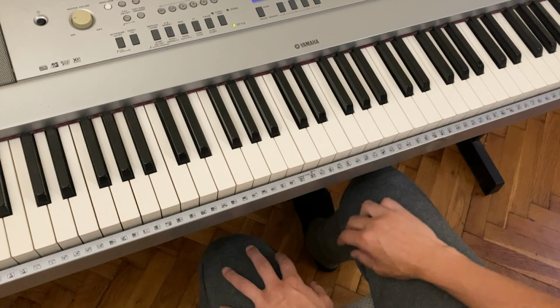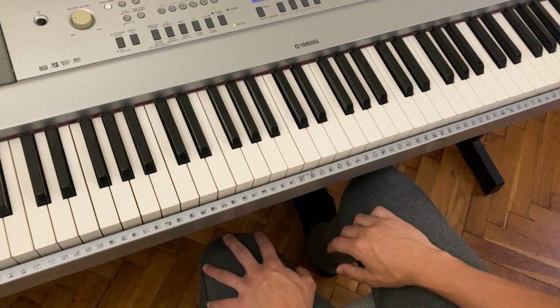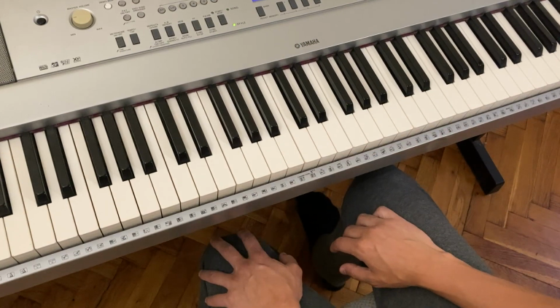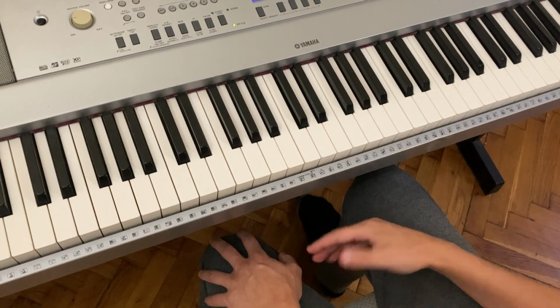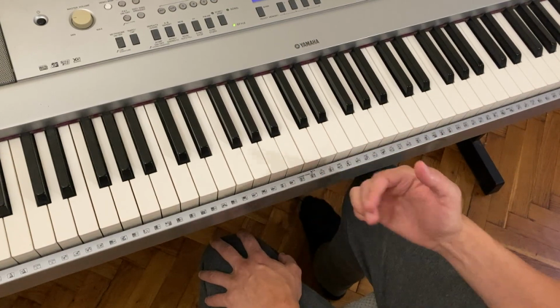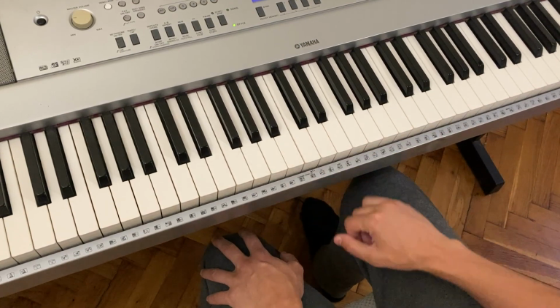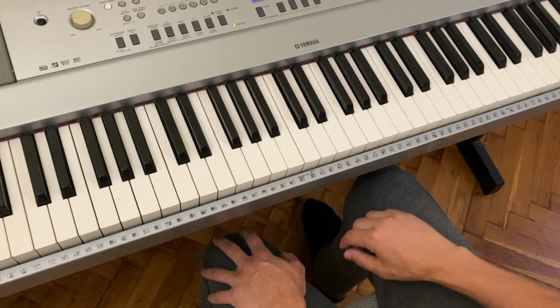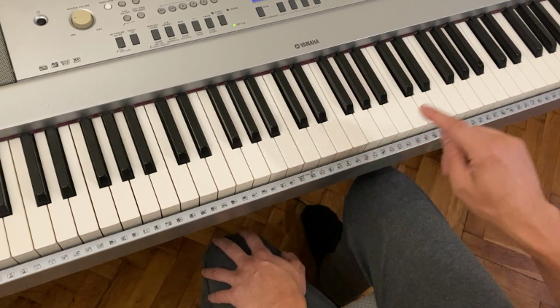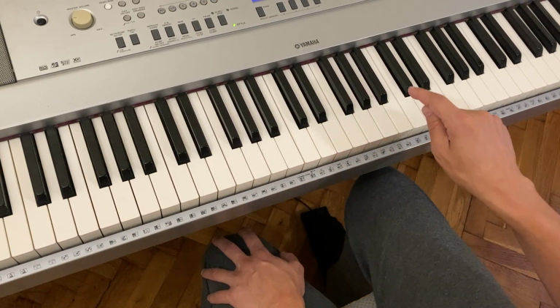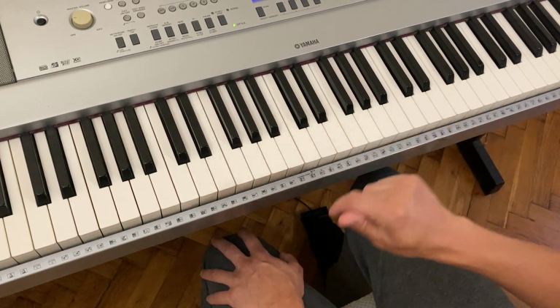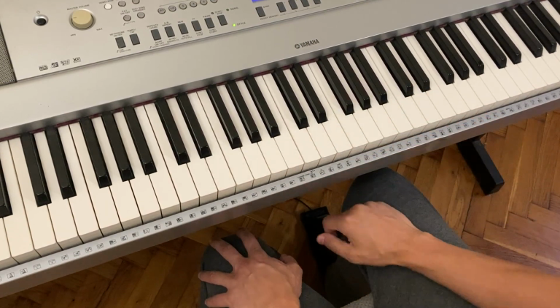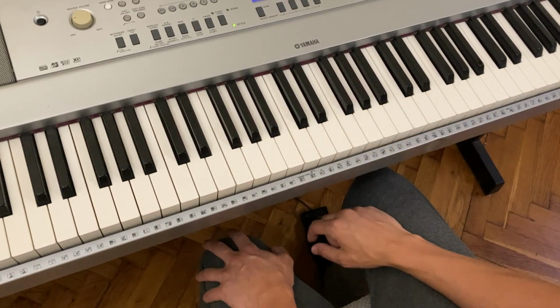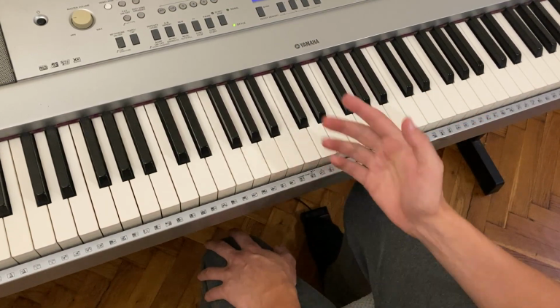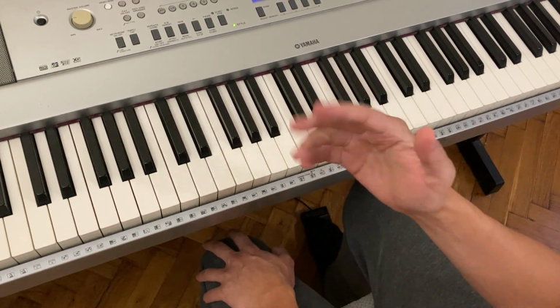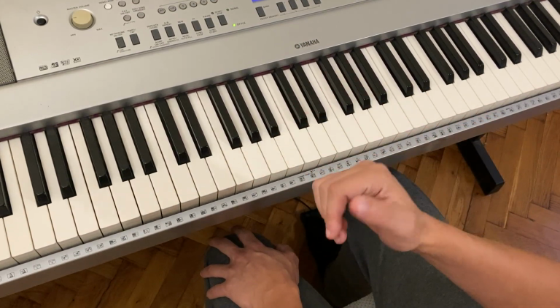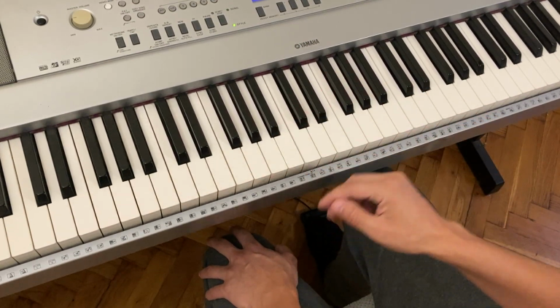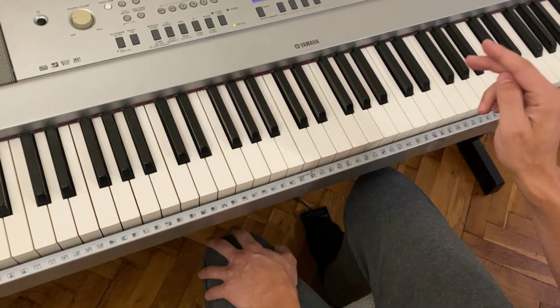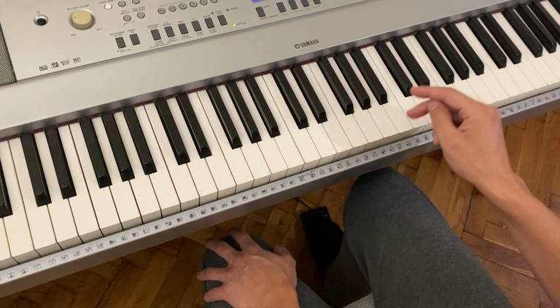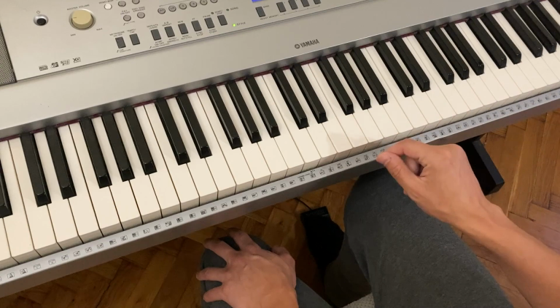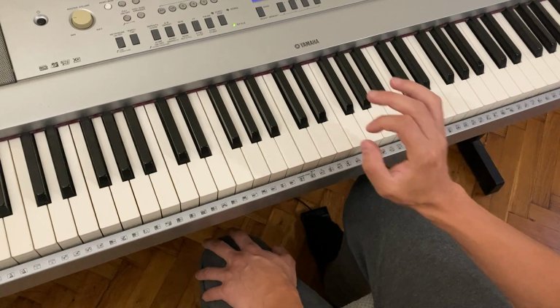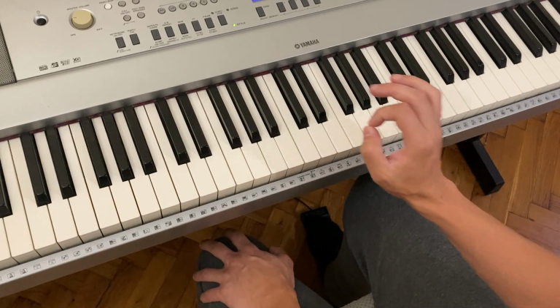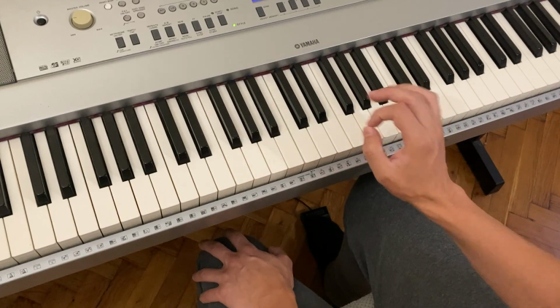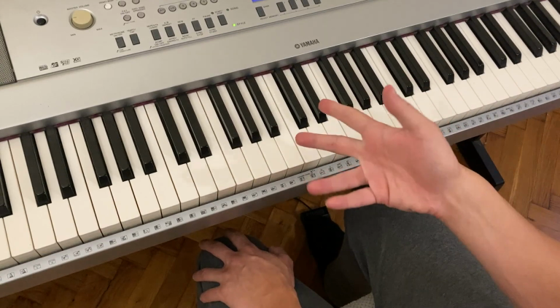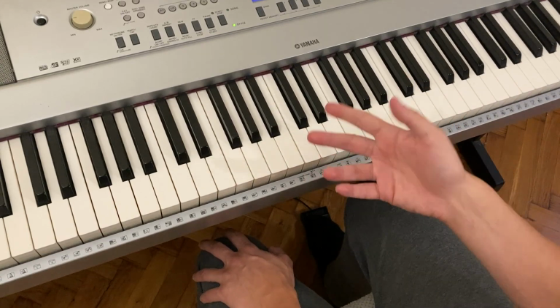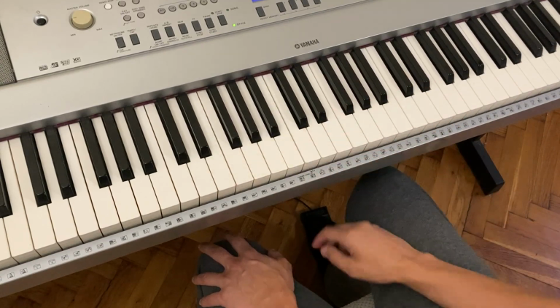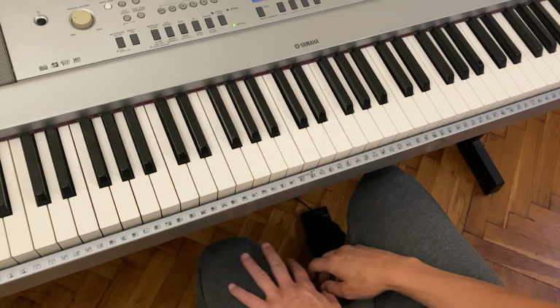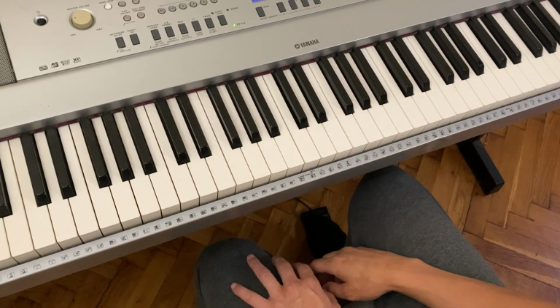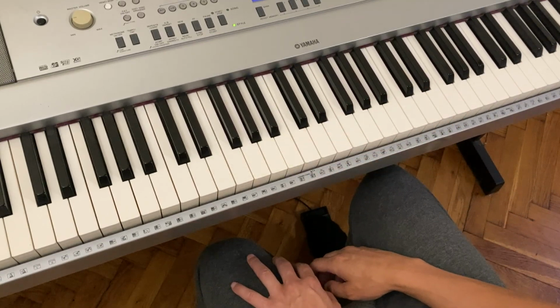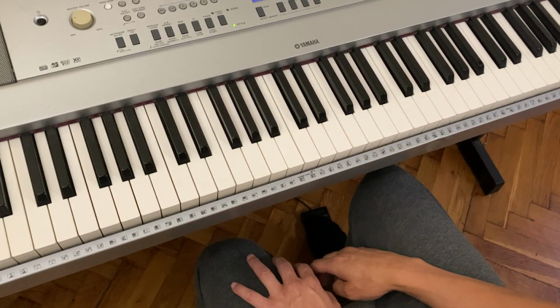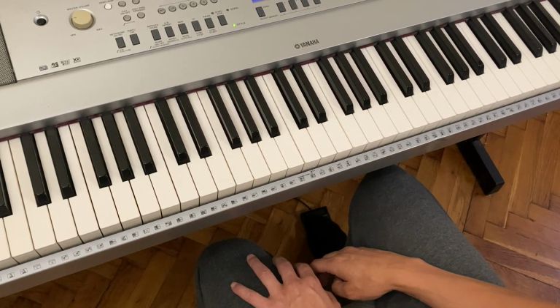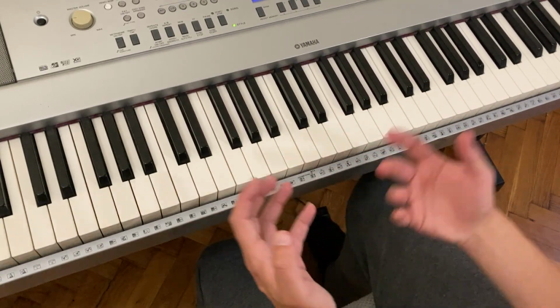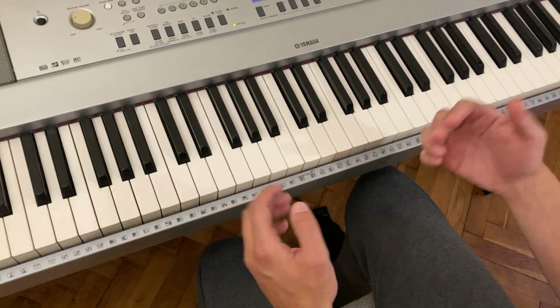I just want to make that little video for you. And if you want to improvise, just start with the notes of the chord. Let's just make up another one.